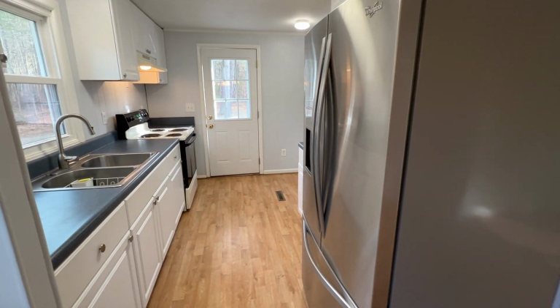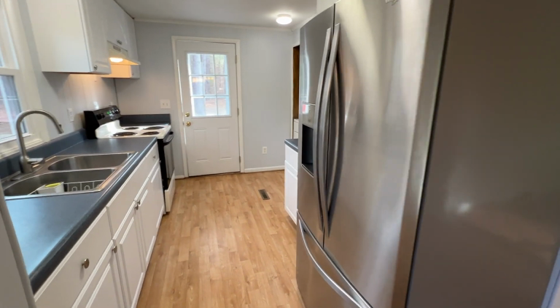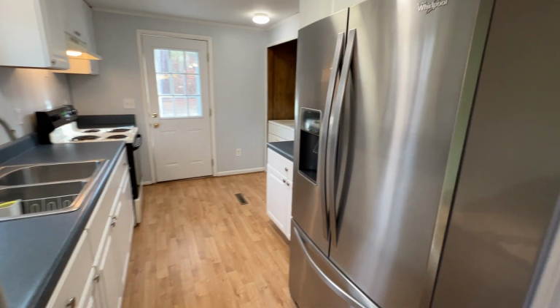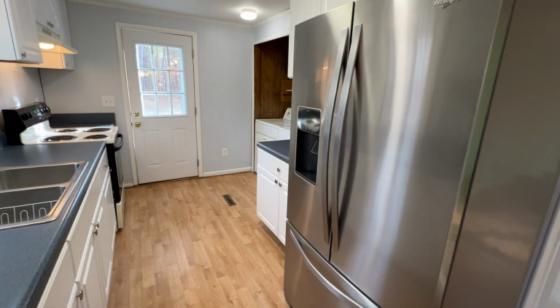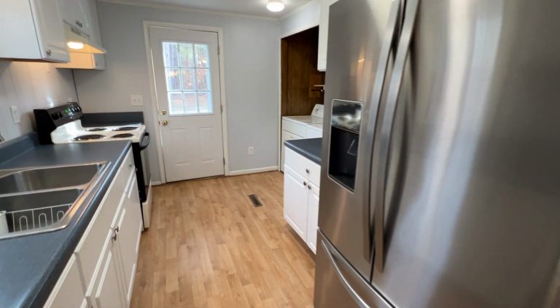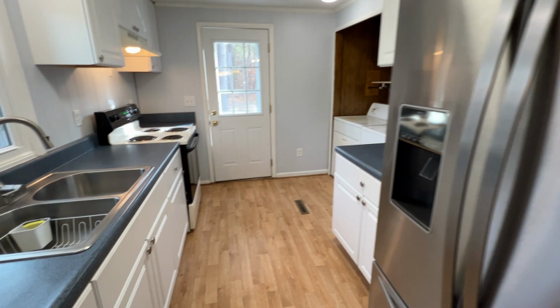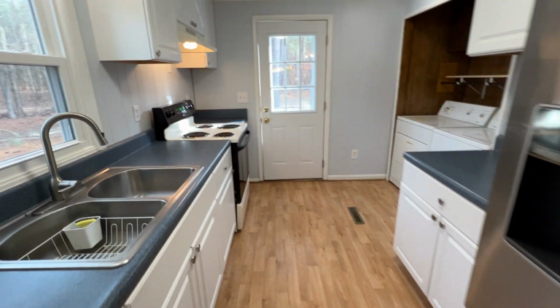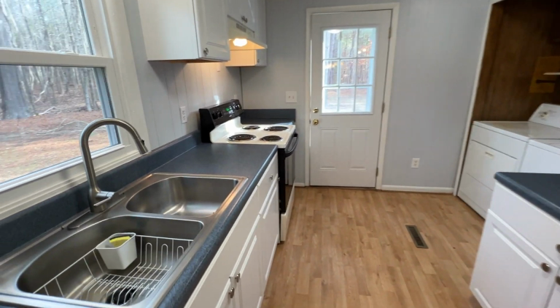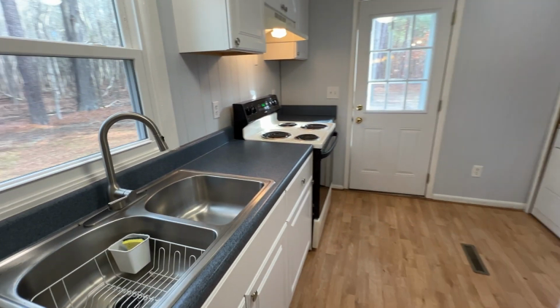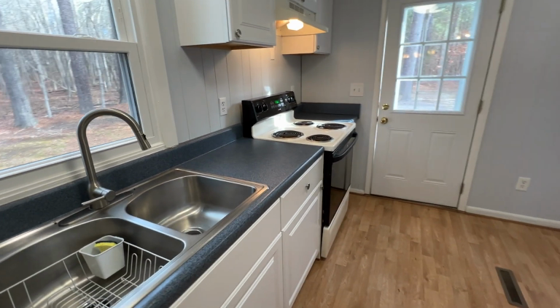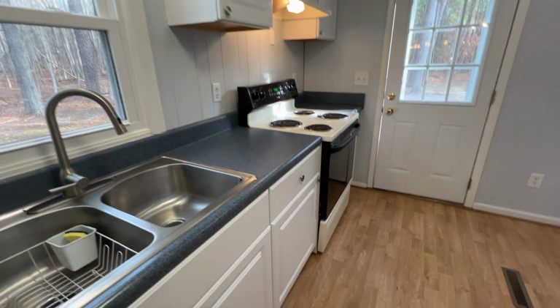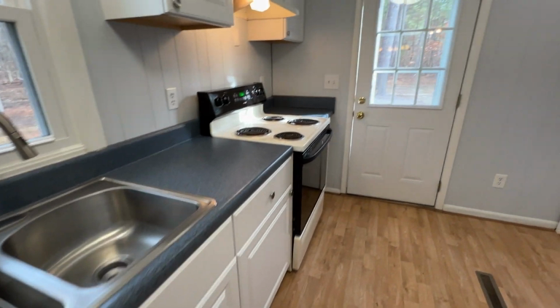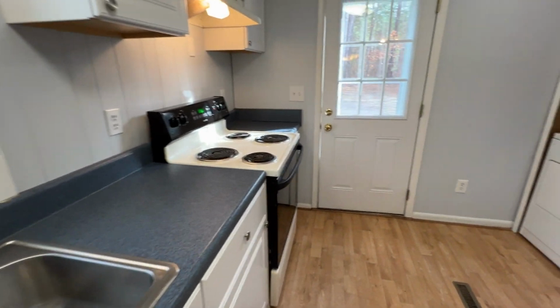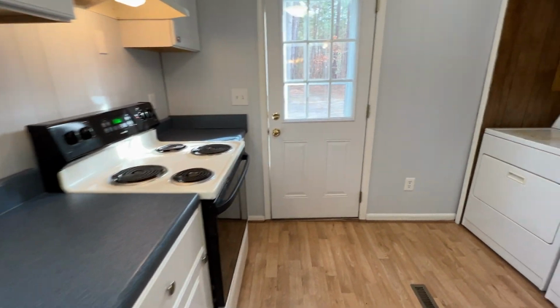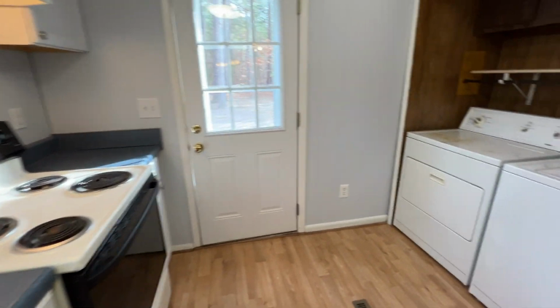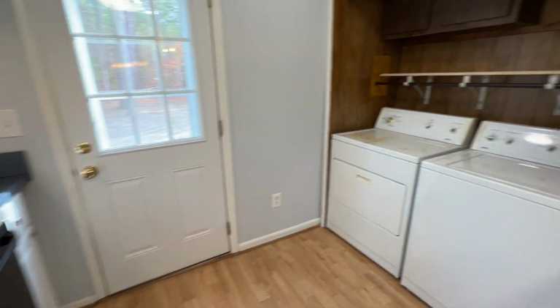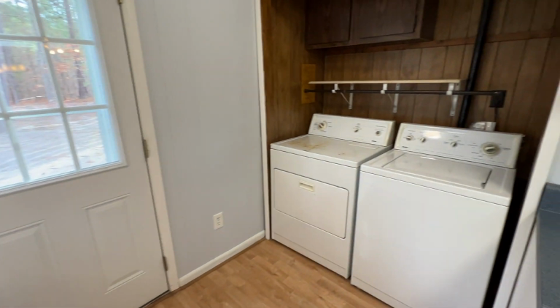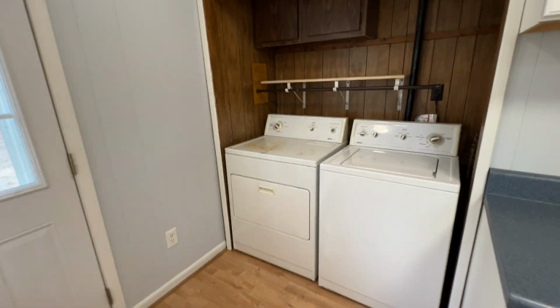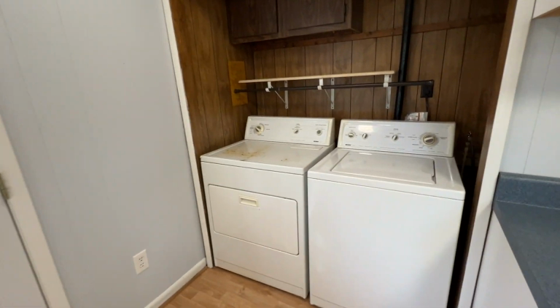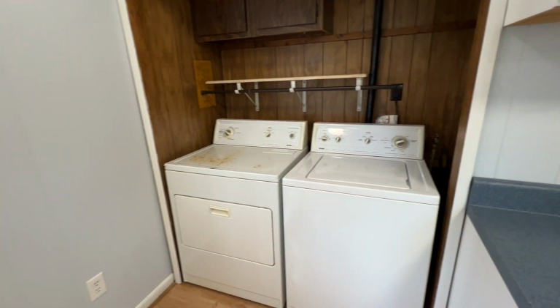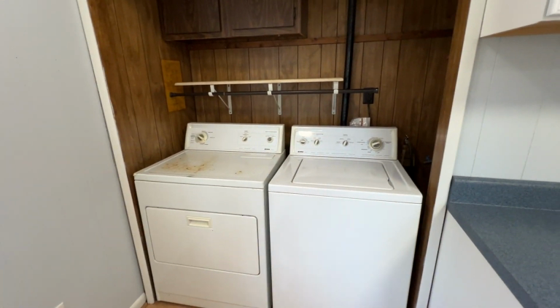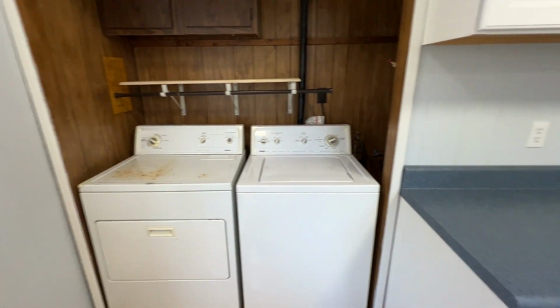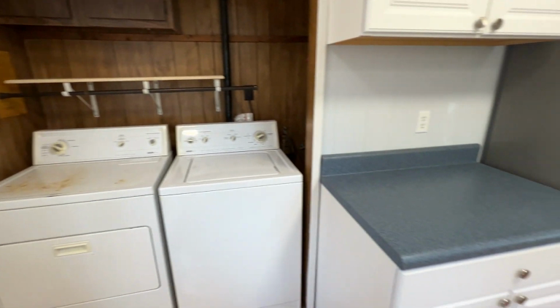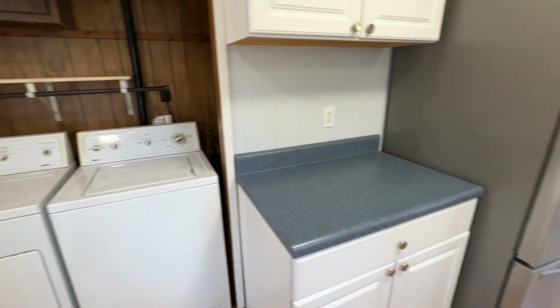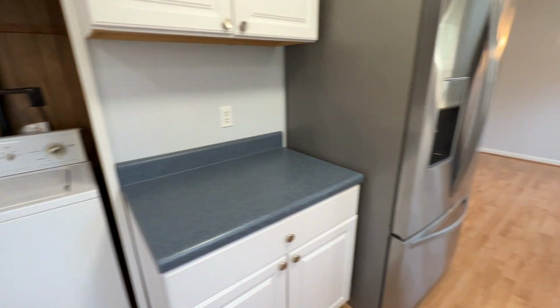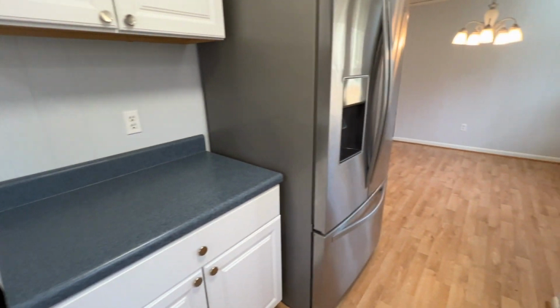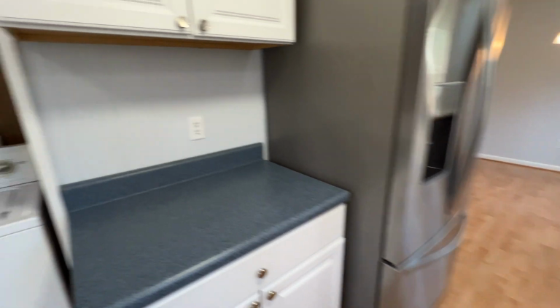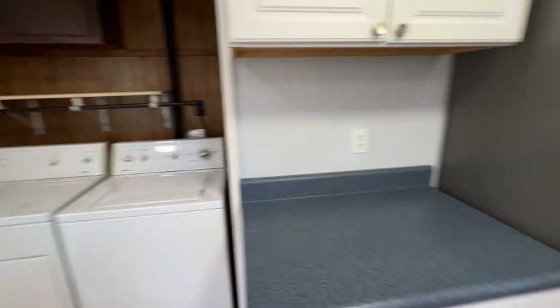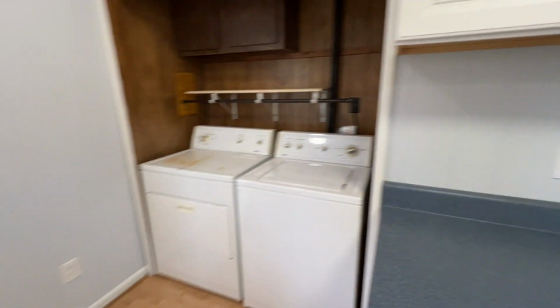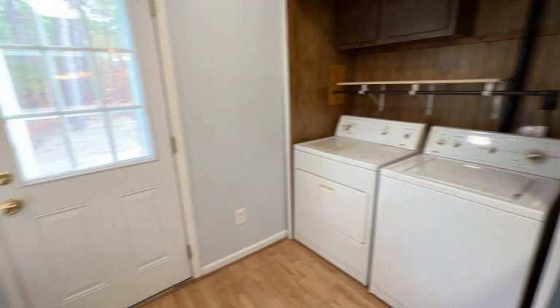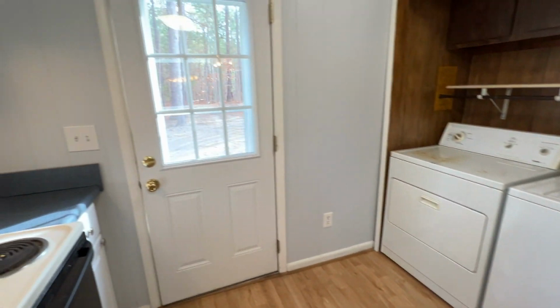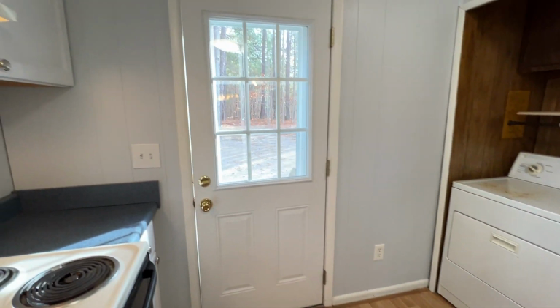Your kitchen does come with refrigerator and your range. And also, you do have washer and dryer. There is an additional side entrance.